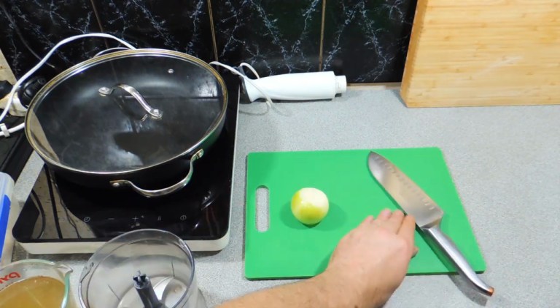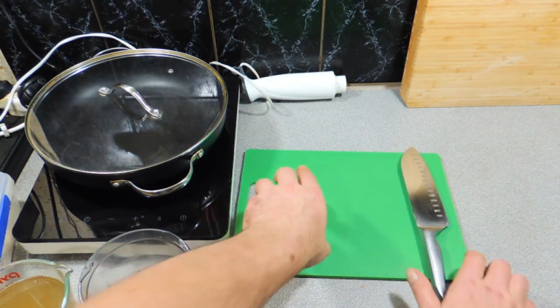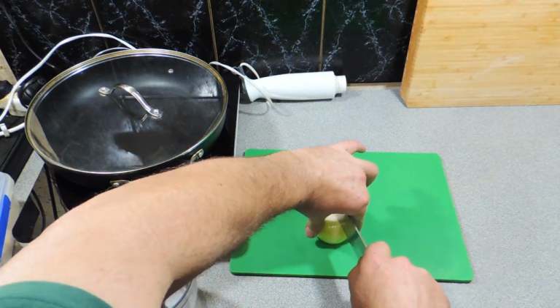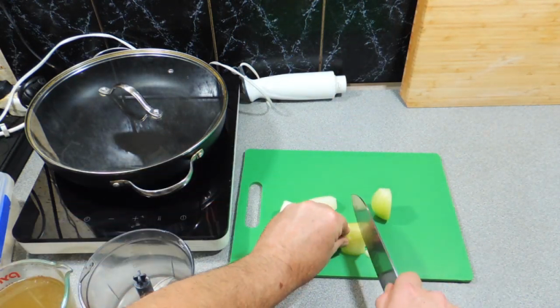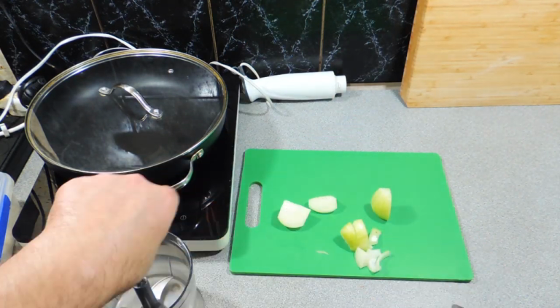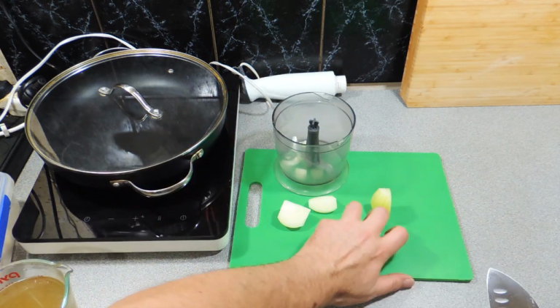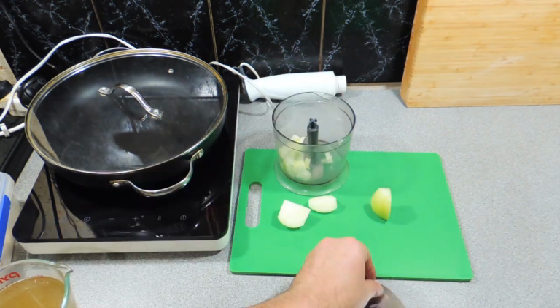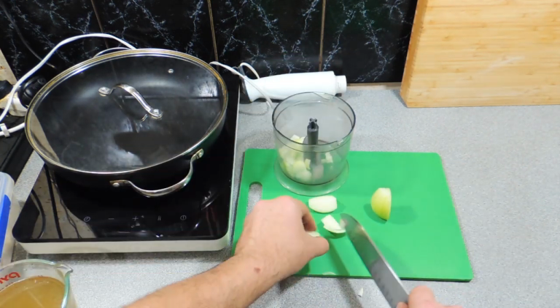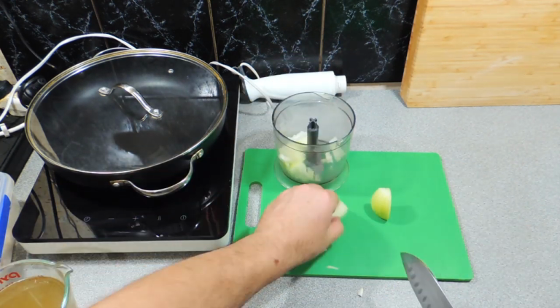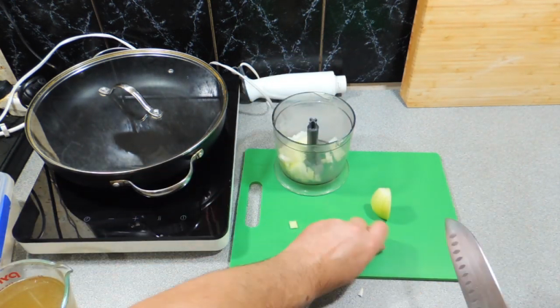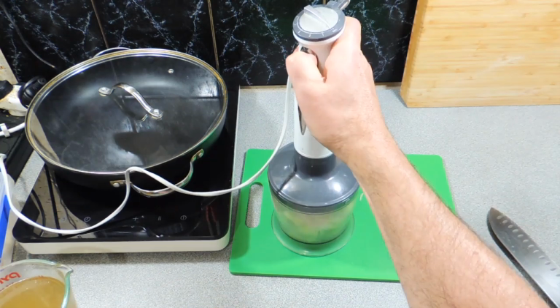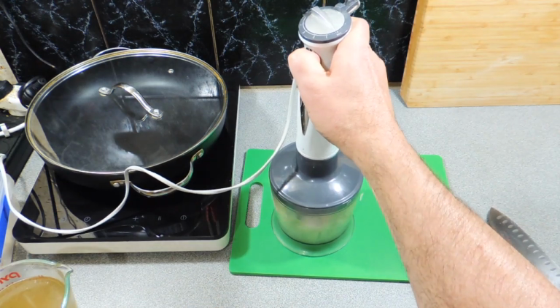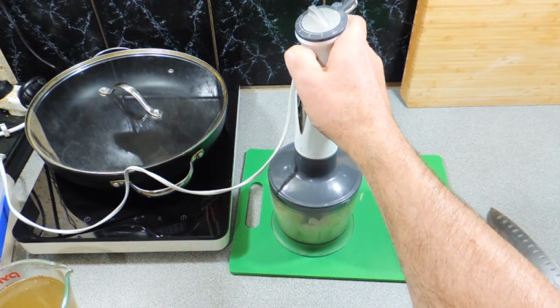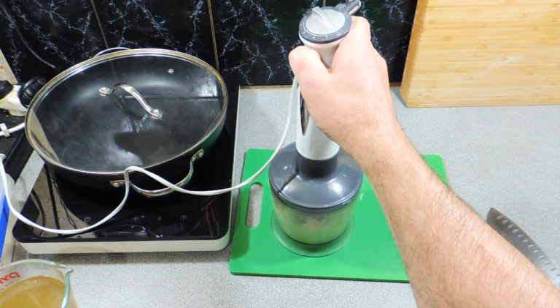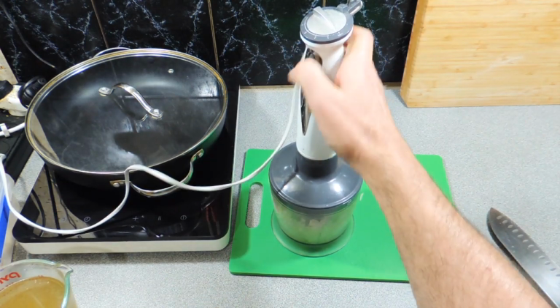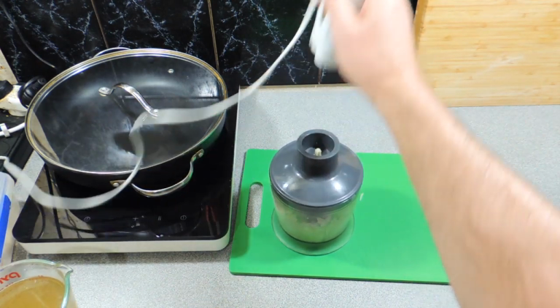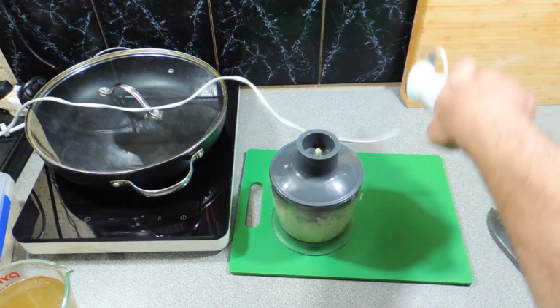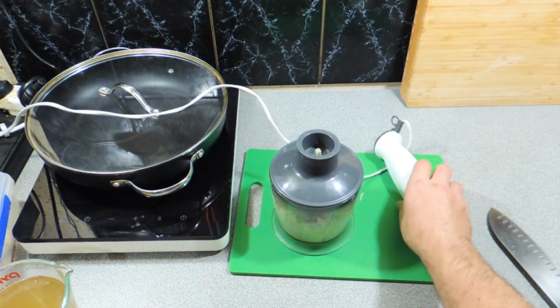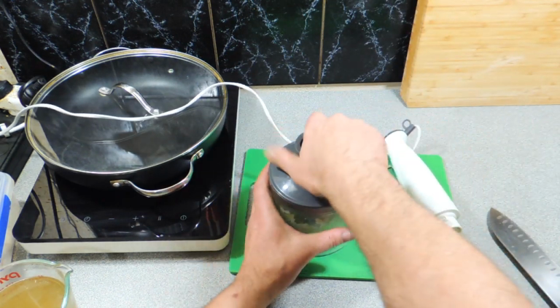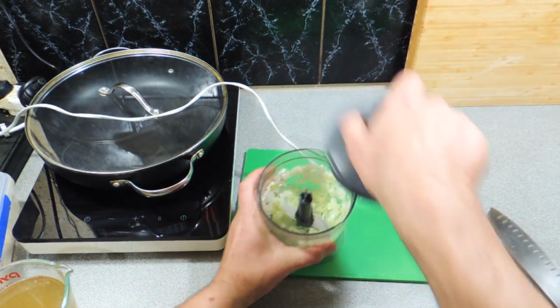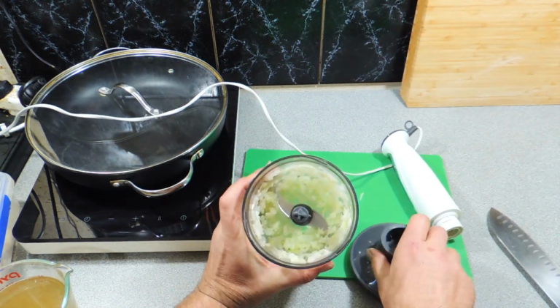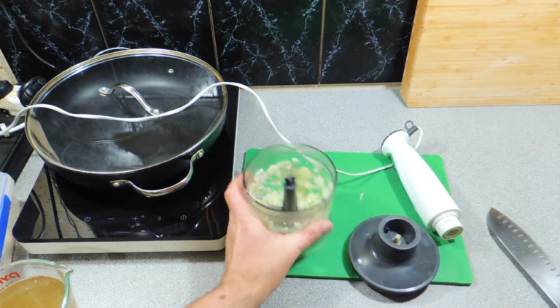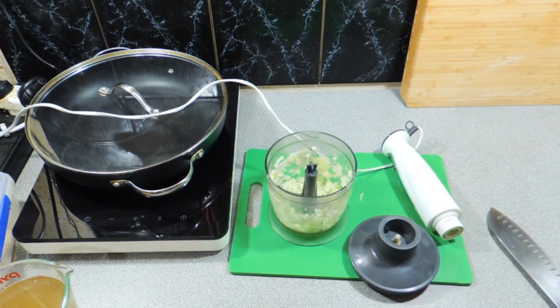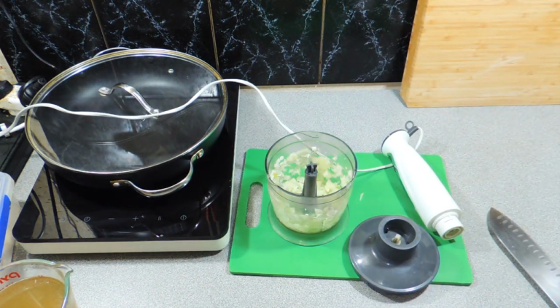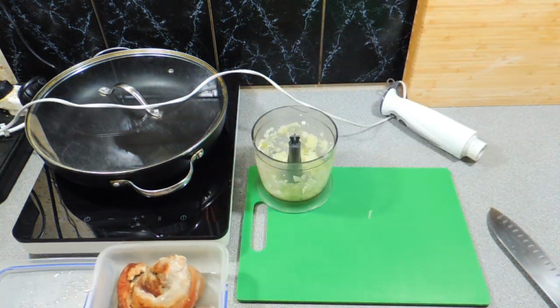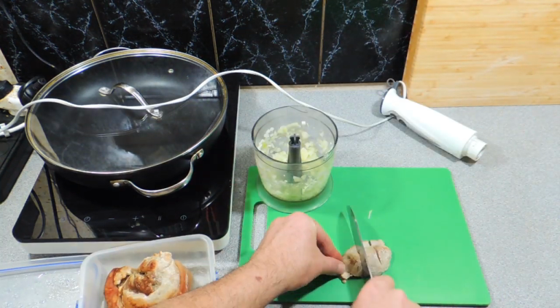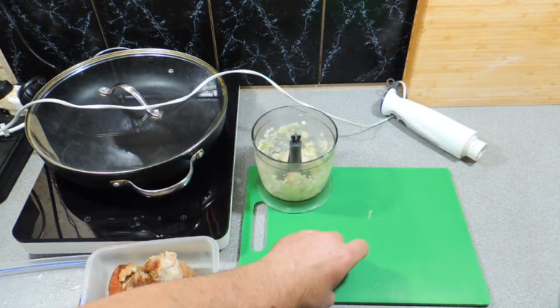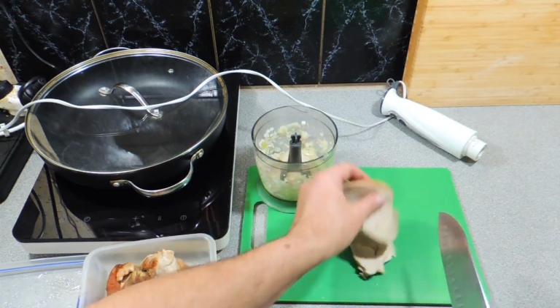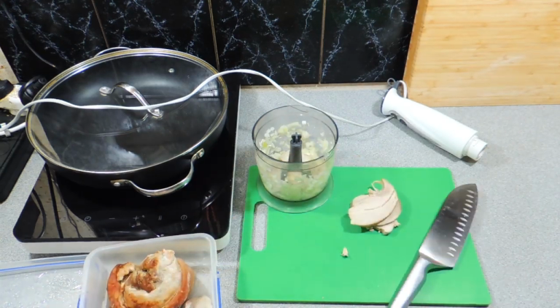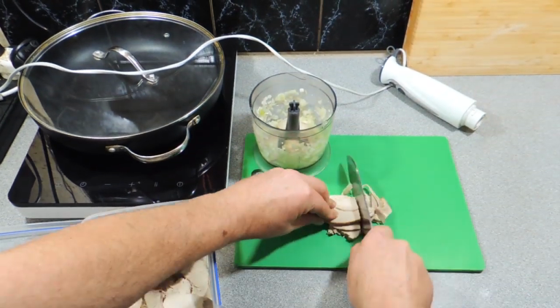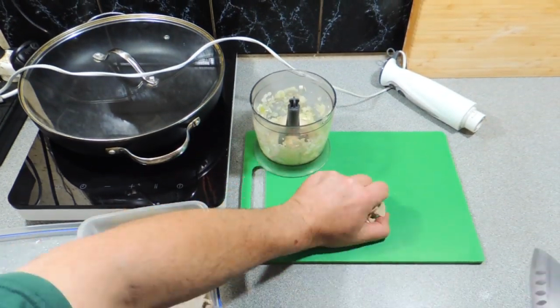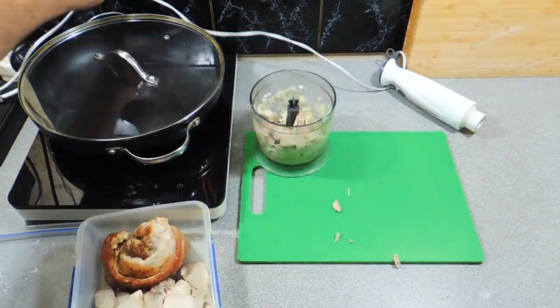First thing I'm doing is getting an onion, giving that a rough chop, and putting that into my little food processor to blitz up nice and fine — just like that. Real nice and easy to do. These little food processors are the best thing you can buy.